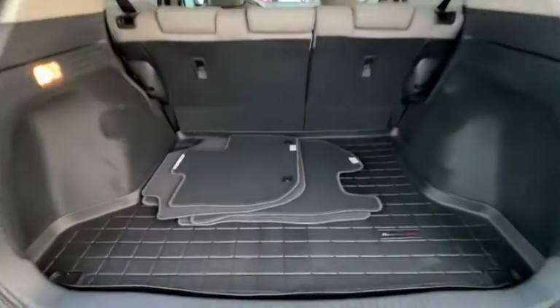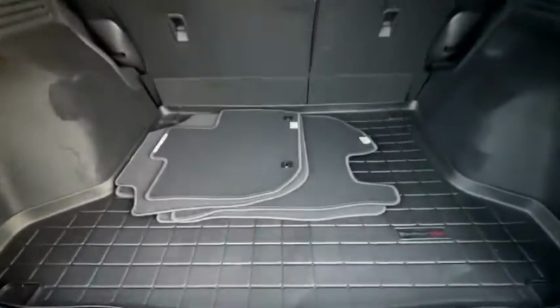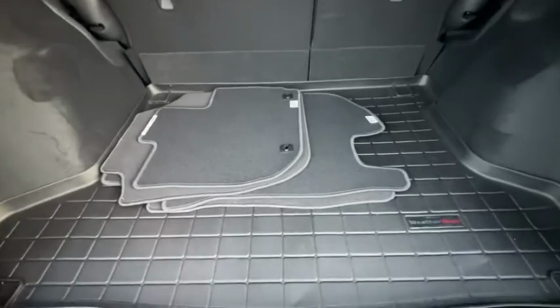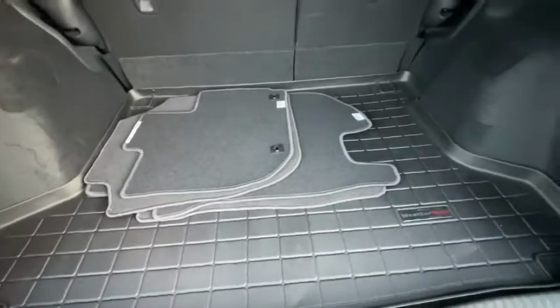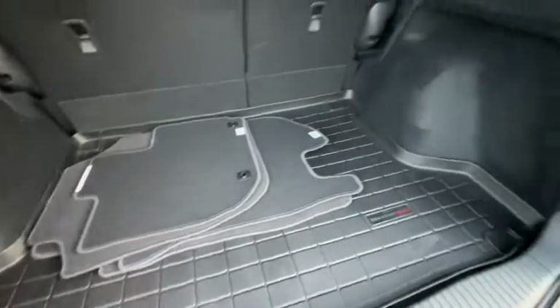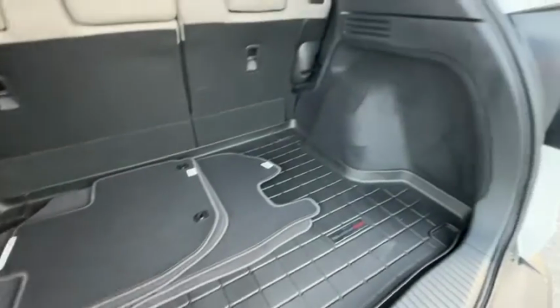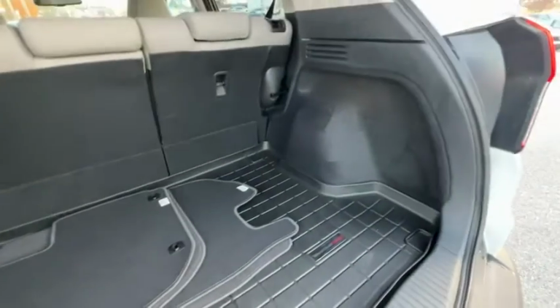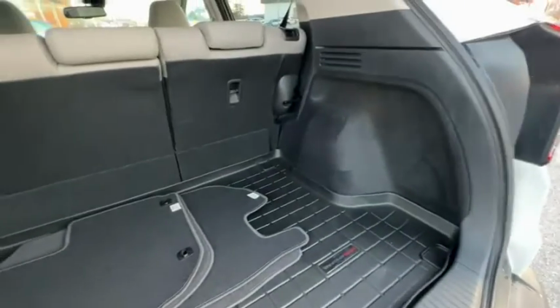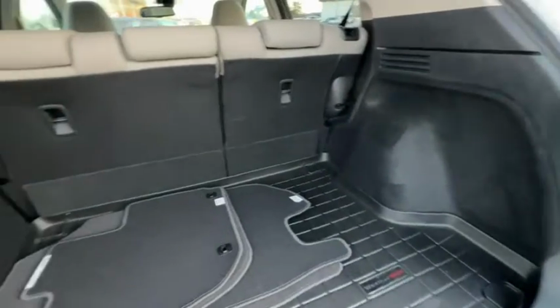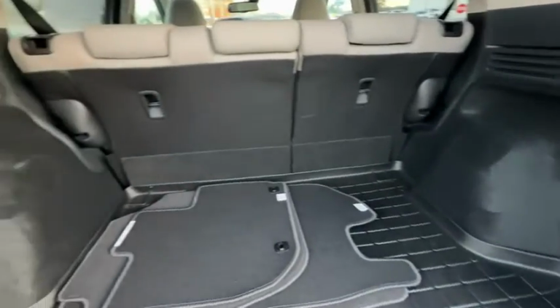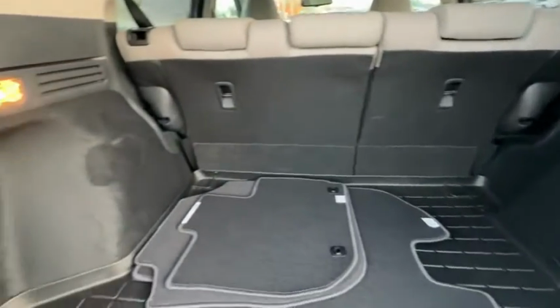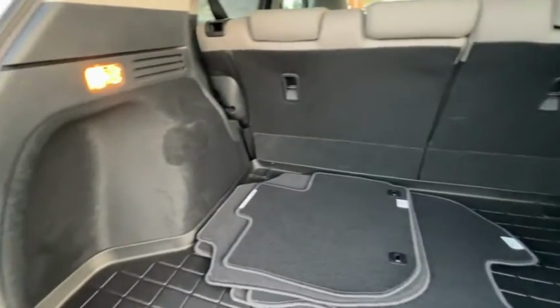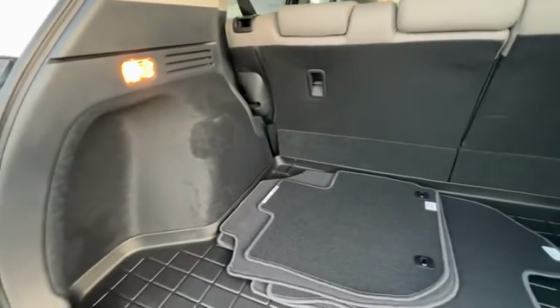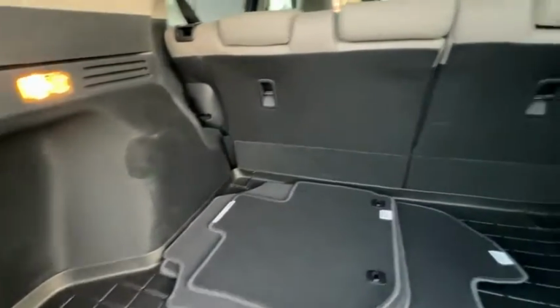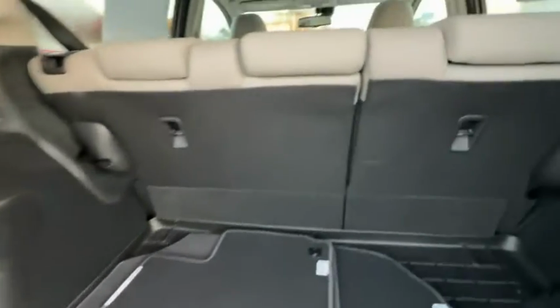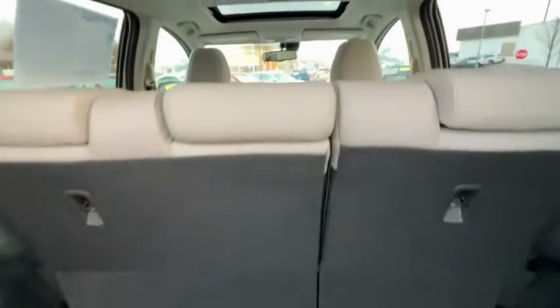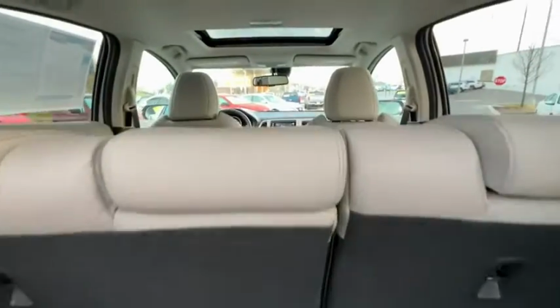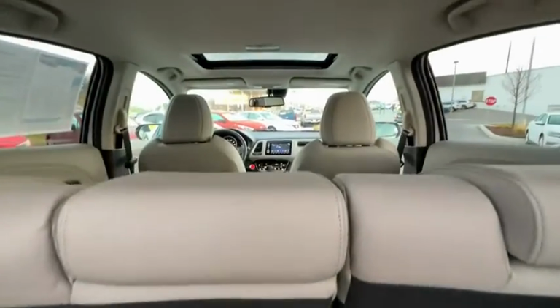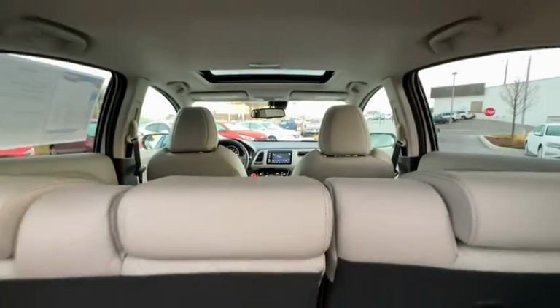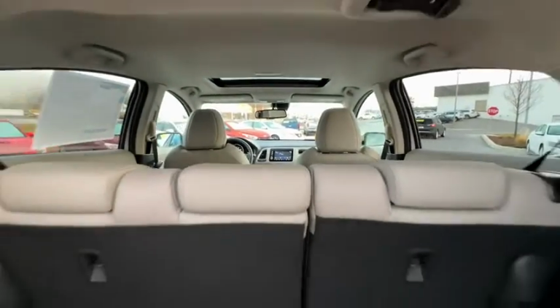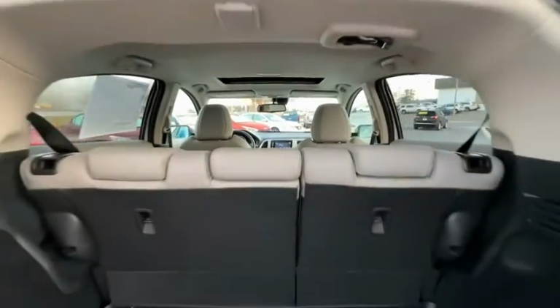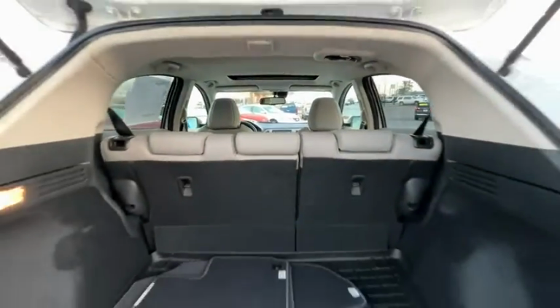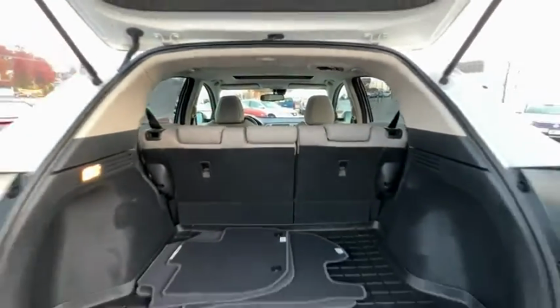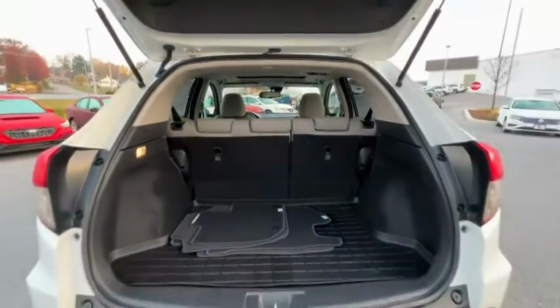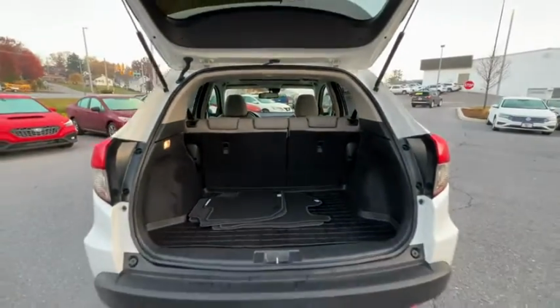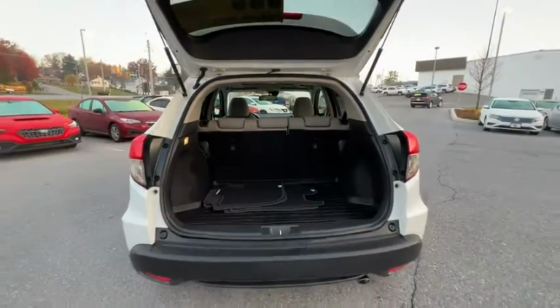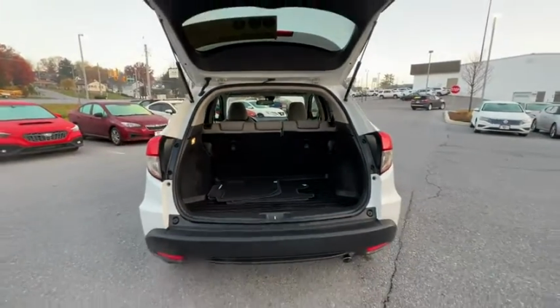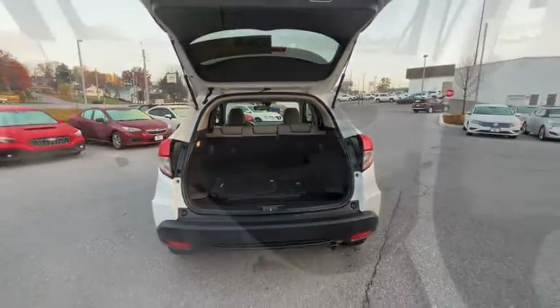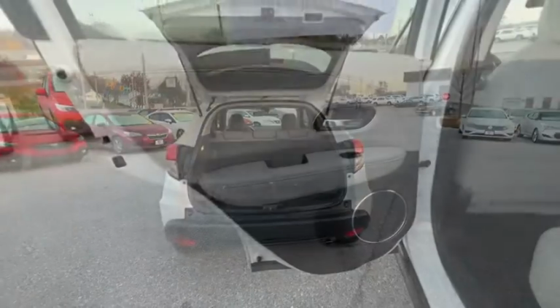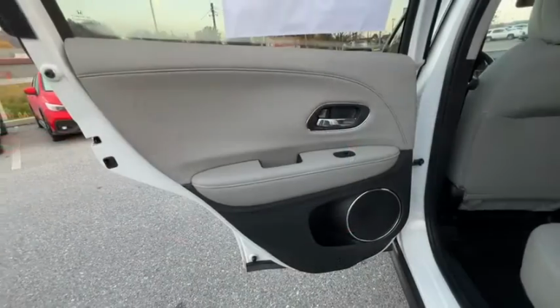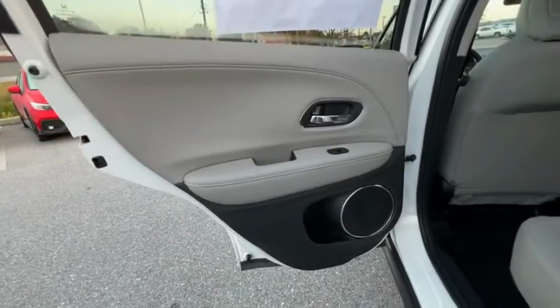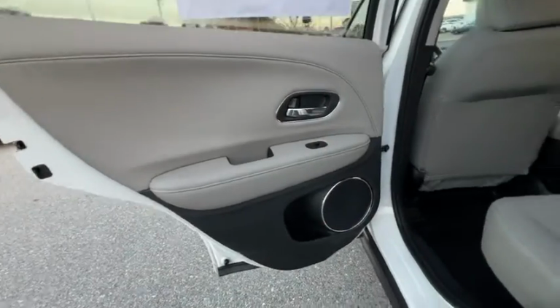Rear window defroster, trip computer, heated front seat, remote keyless entry, tachometer, panic alarm, brake assist, power moonroof, rear window wiper, driver vanity mirror. Come take a test drive today.